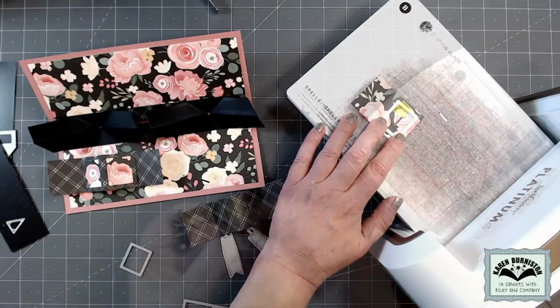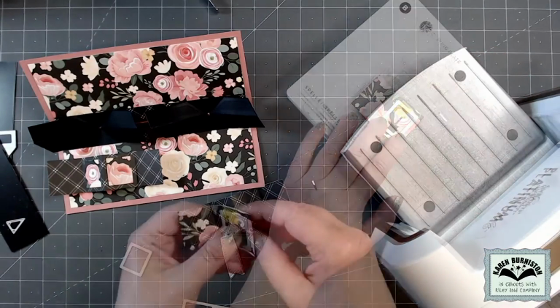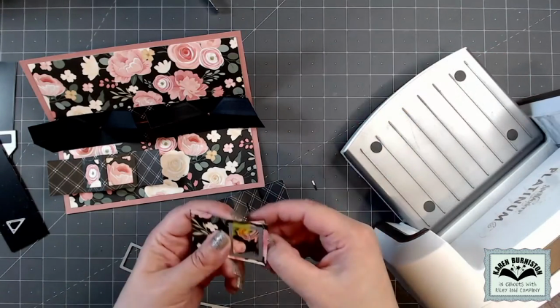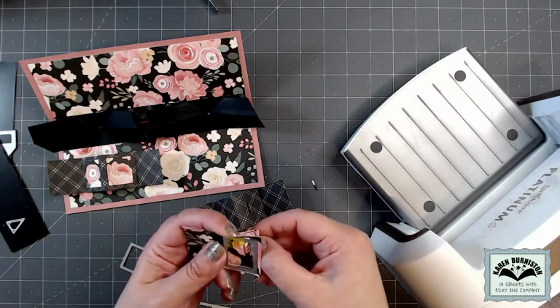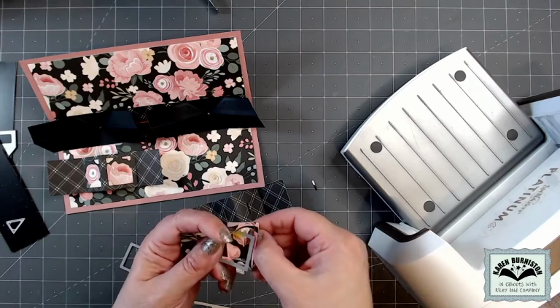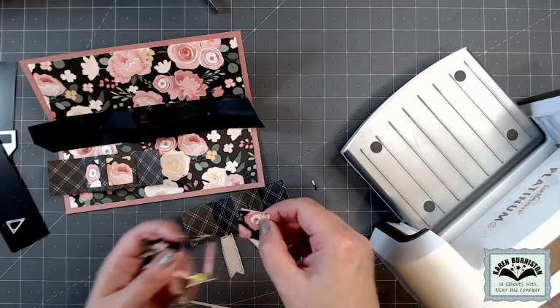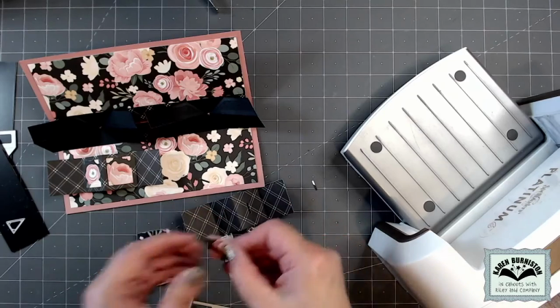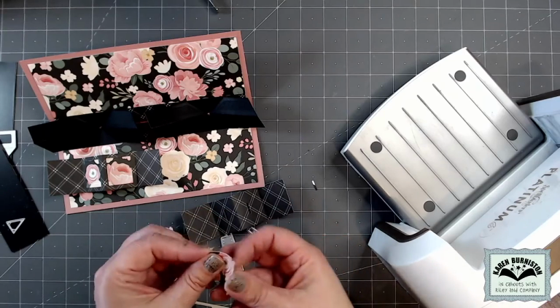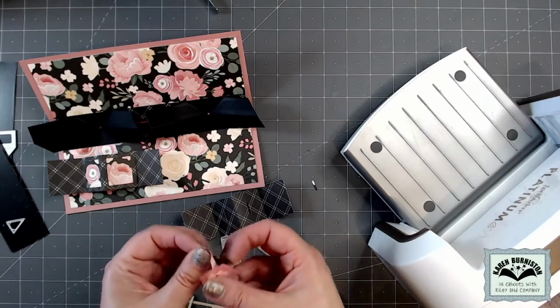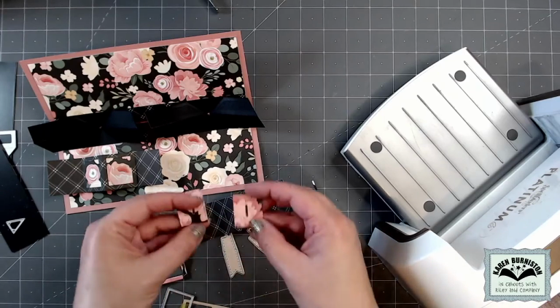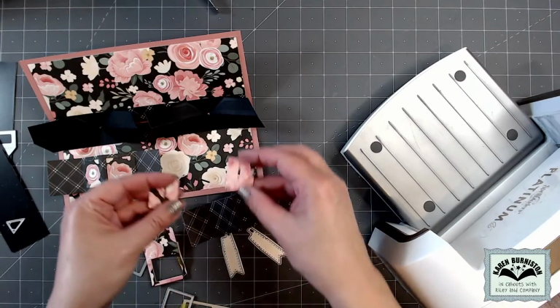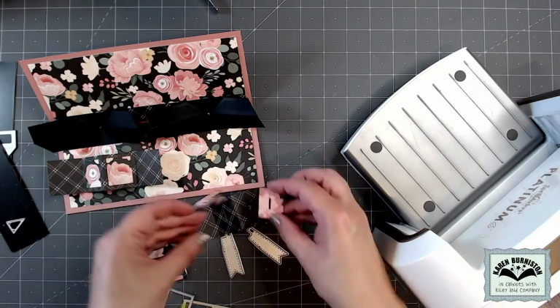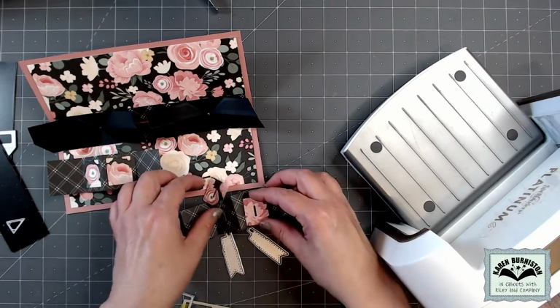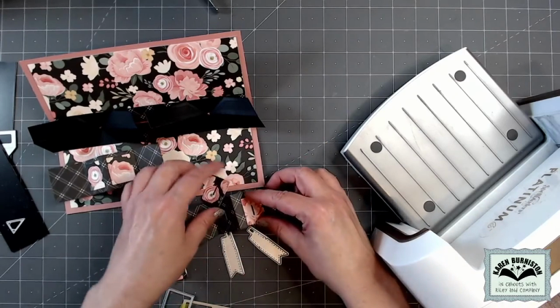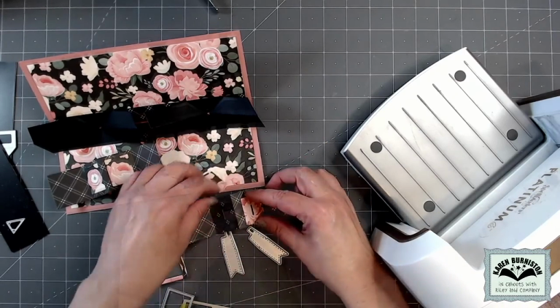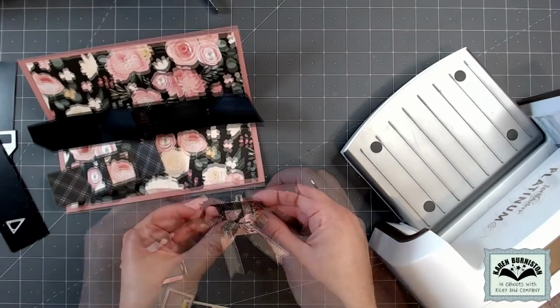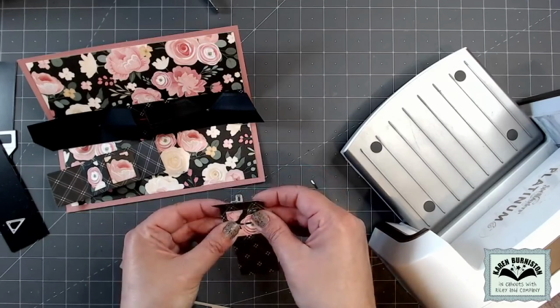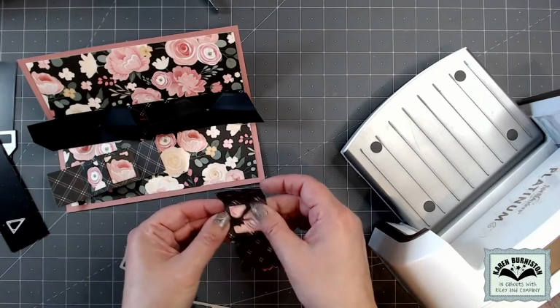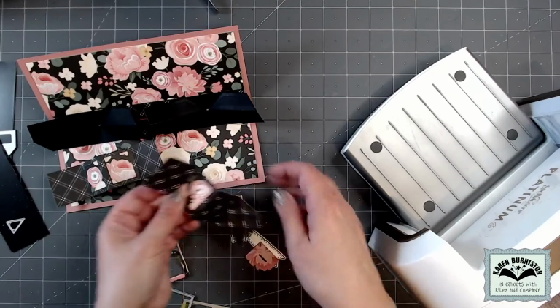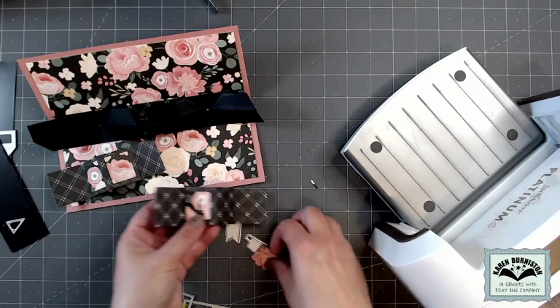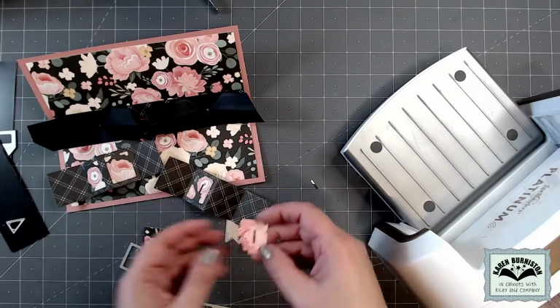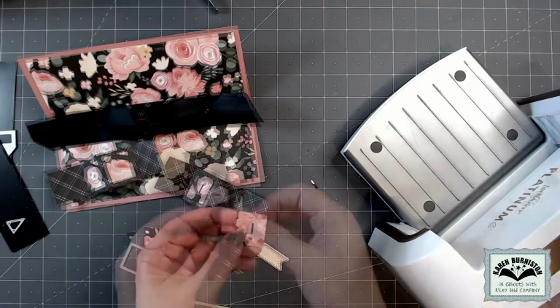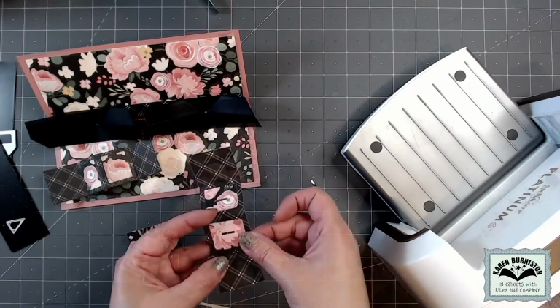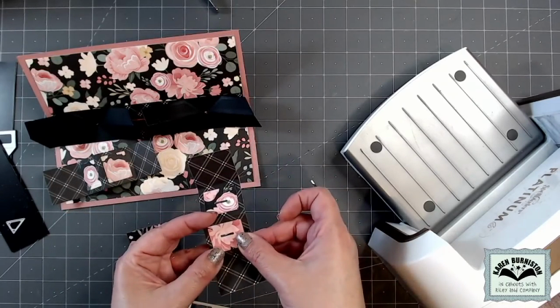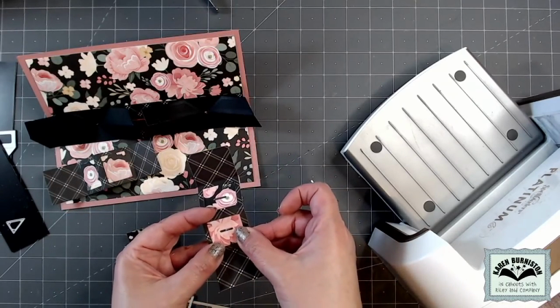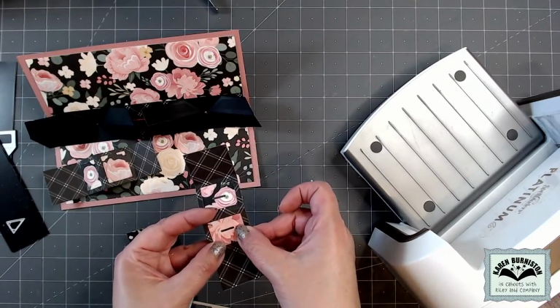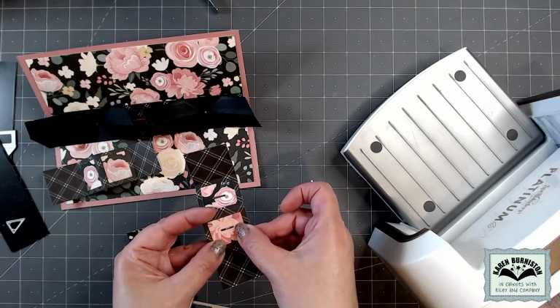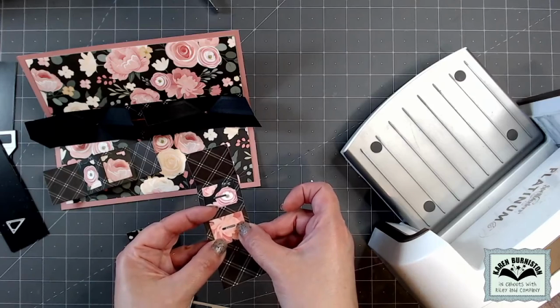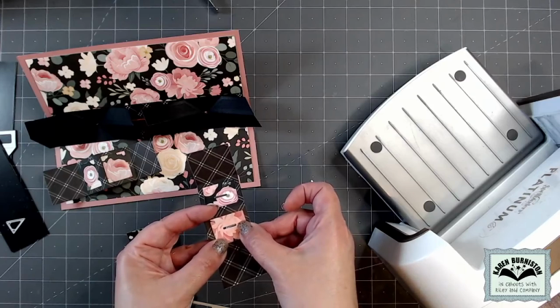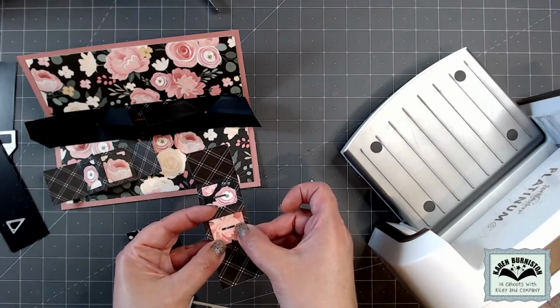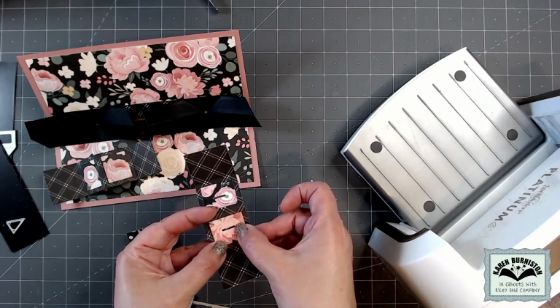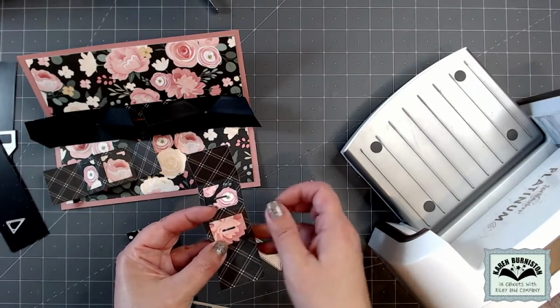Now I have two decorative rectangles to fit my center pieces, and they have the slots in them so I can still add the fishtail banner. That's how you would do it if you want decorator paper over the top of your center sections but still use the fishtail banner.